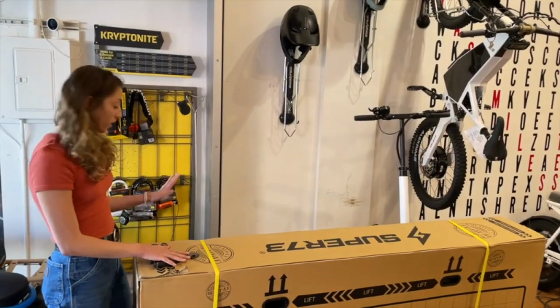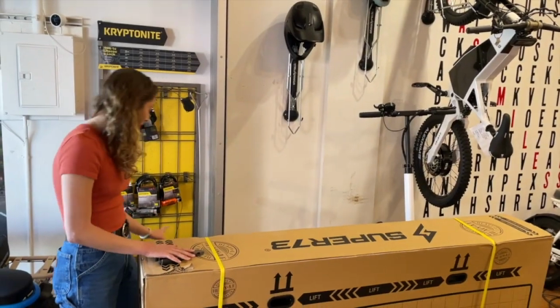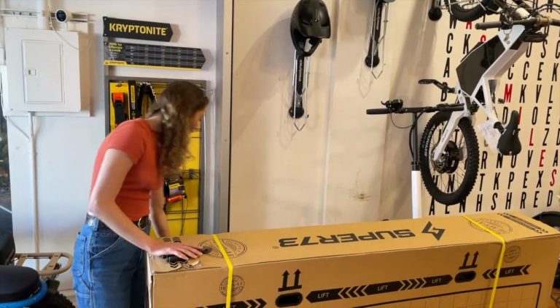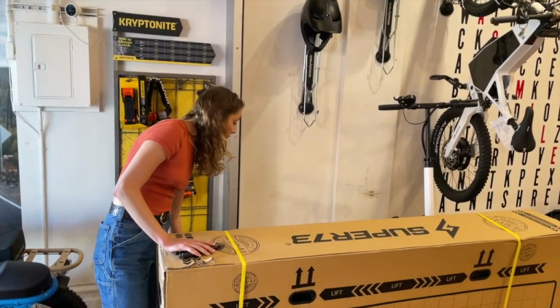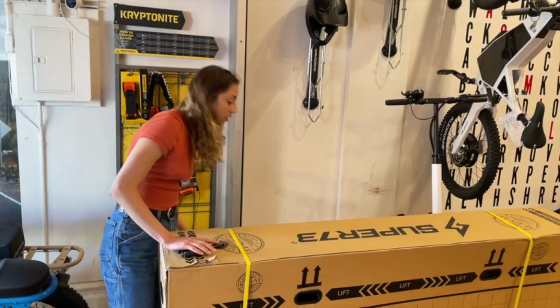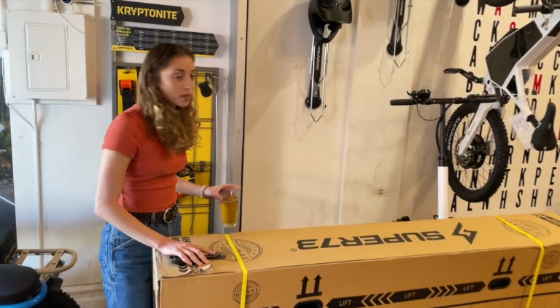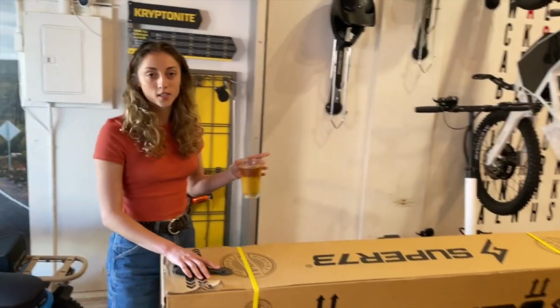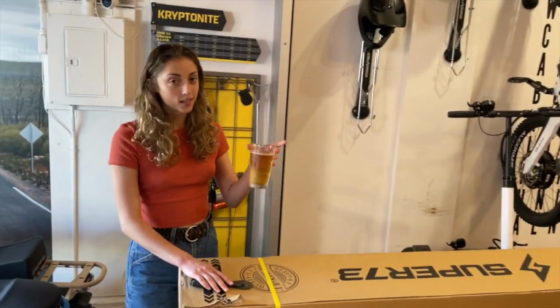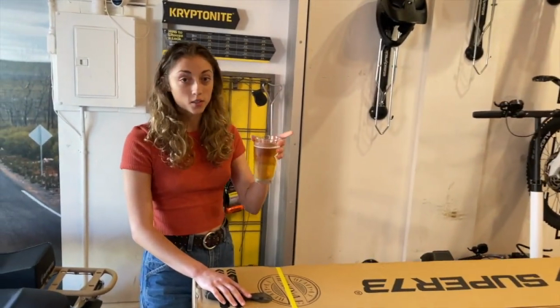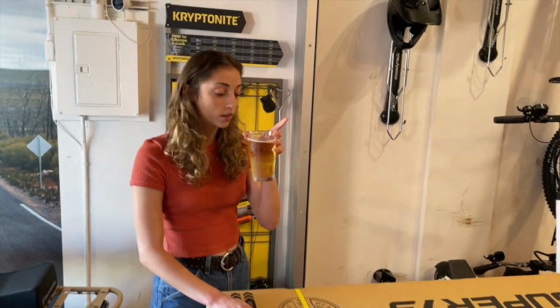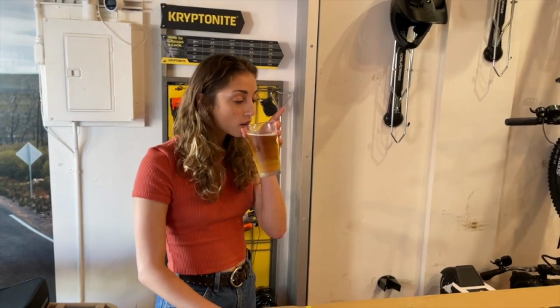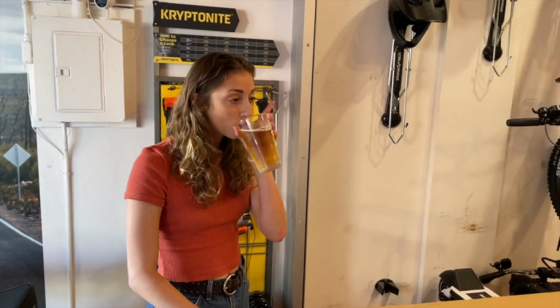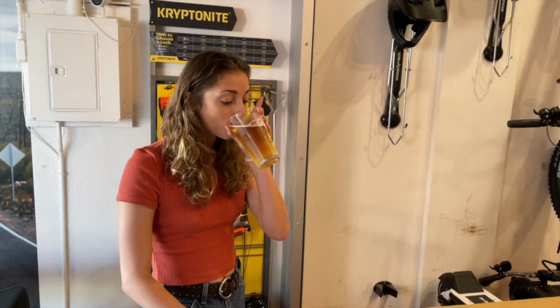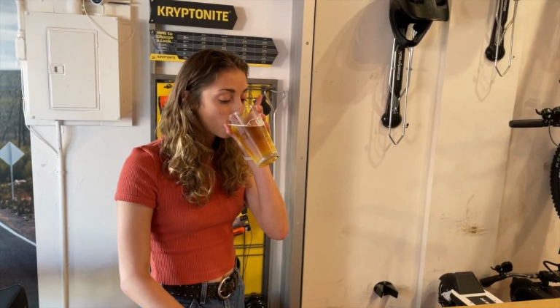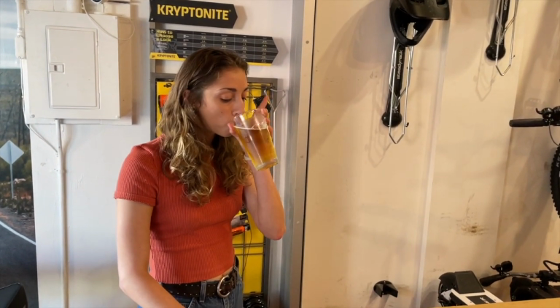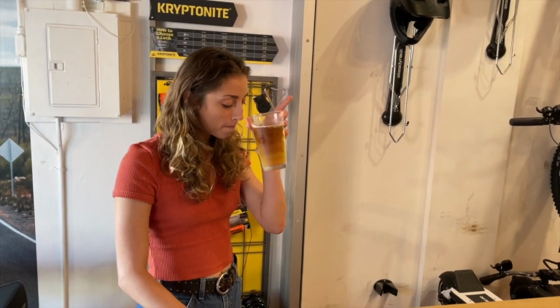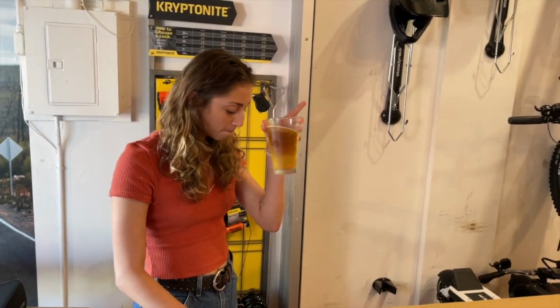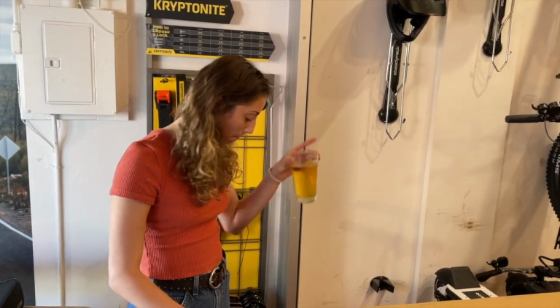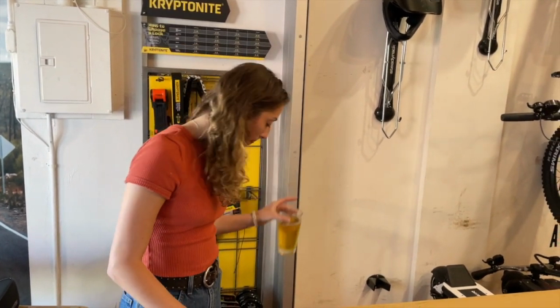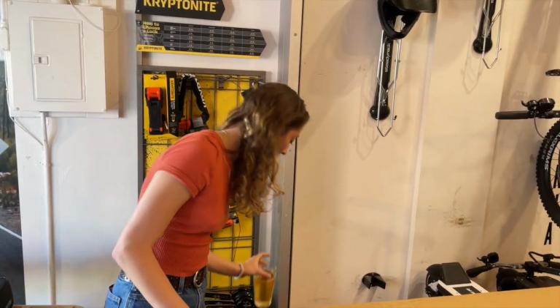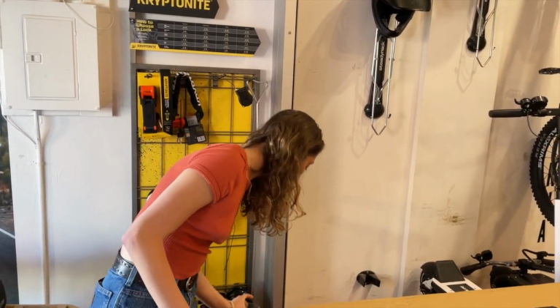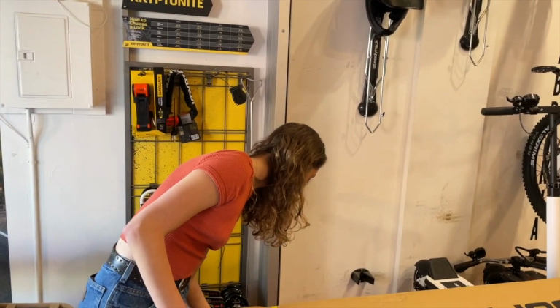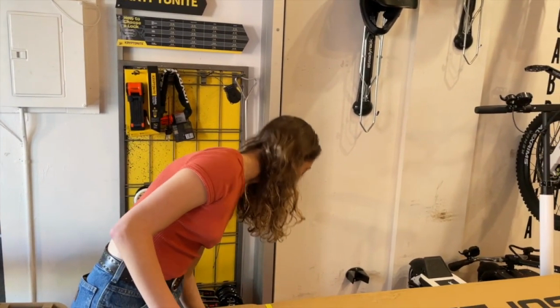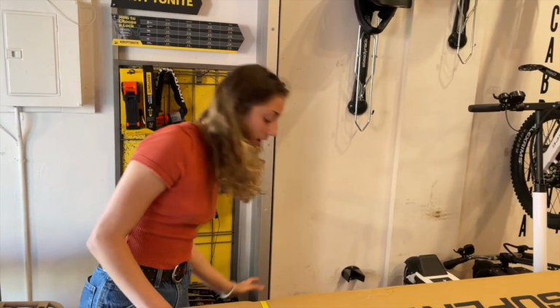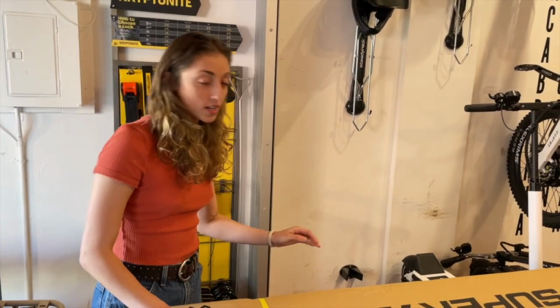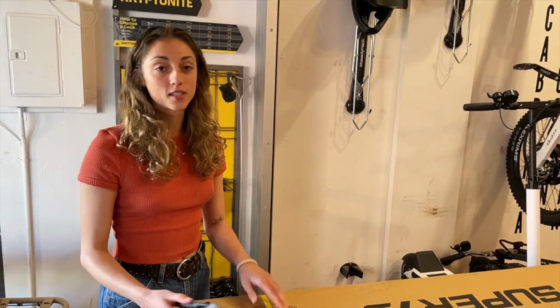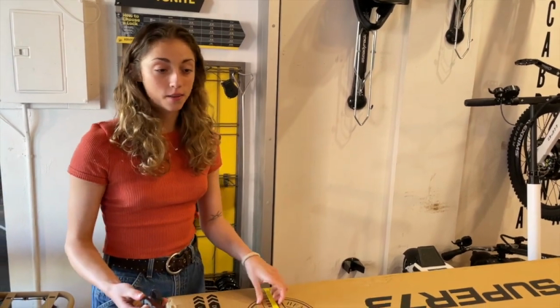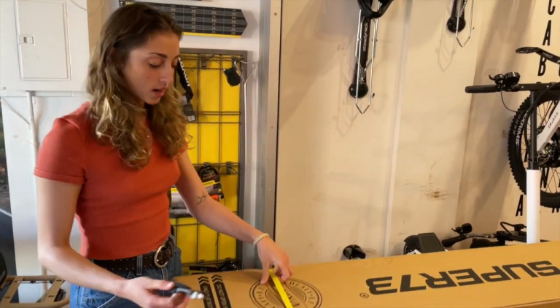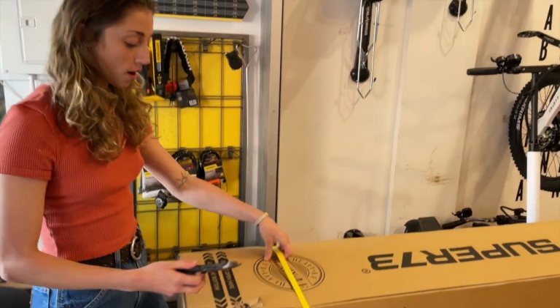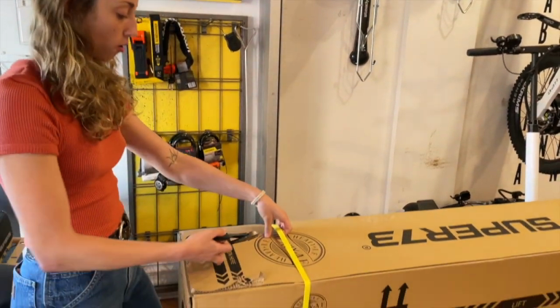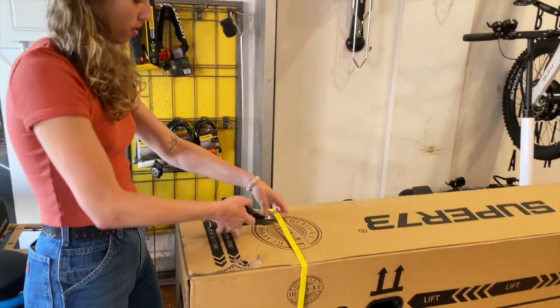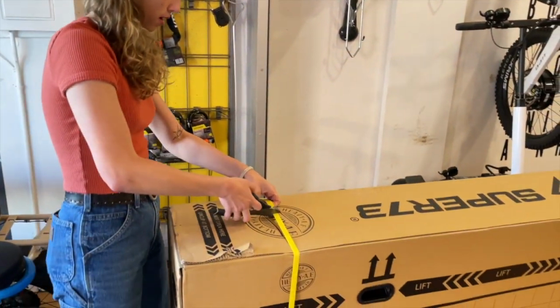You're going to want to start off with a sip of beer just to get things rolling. And then you'll take your snips and crack open the box.